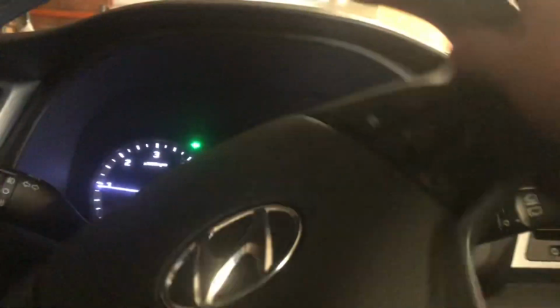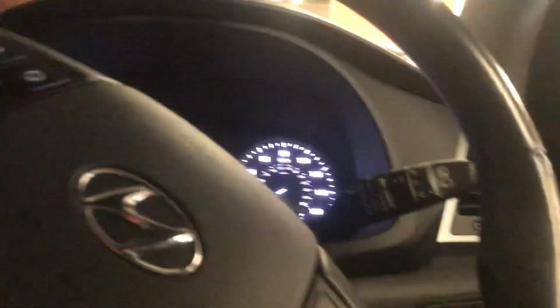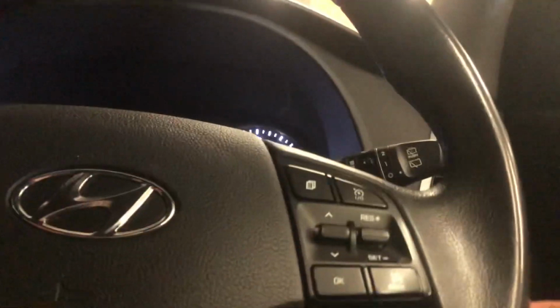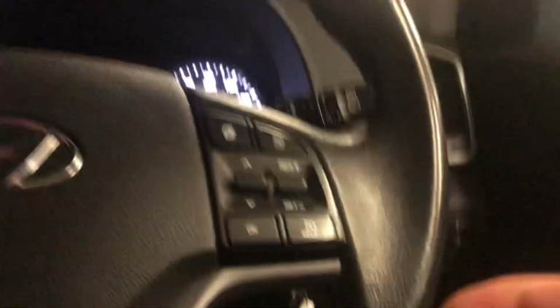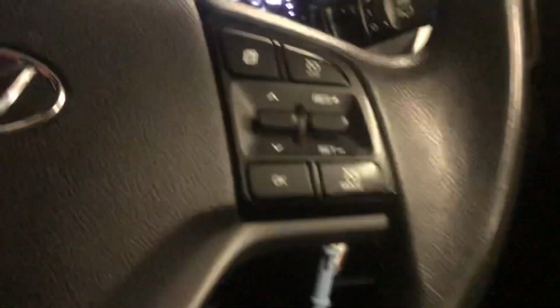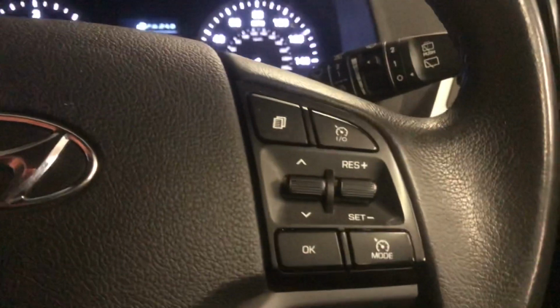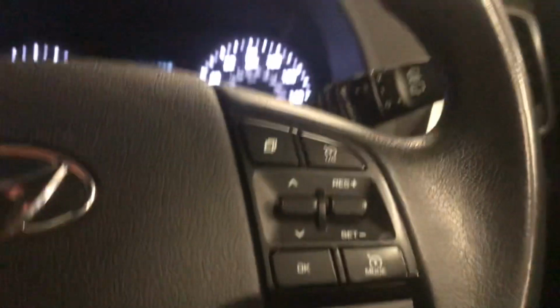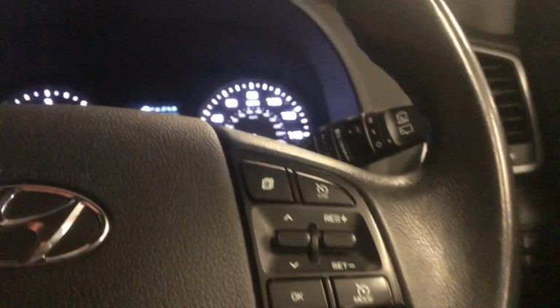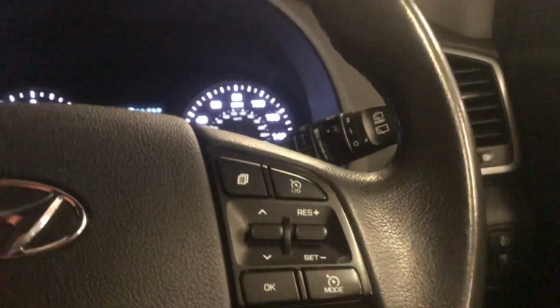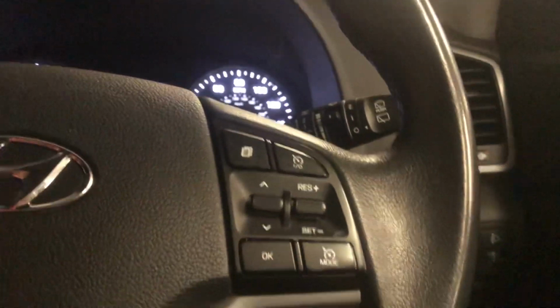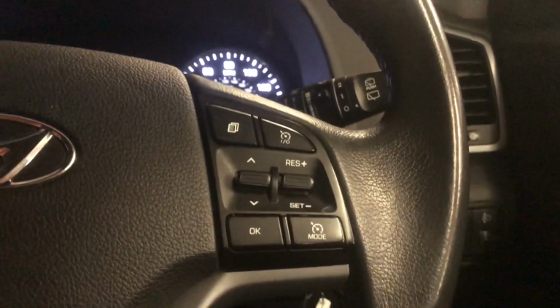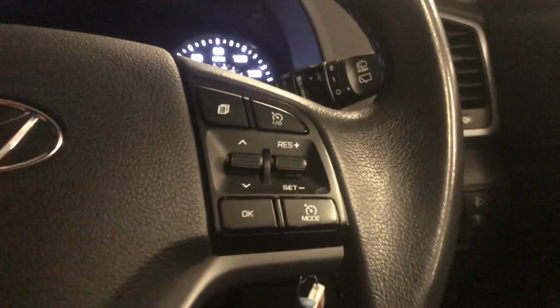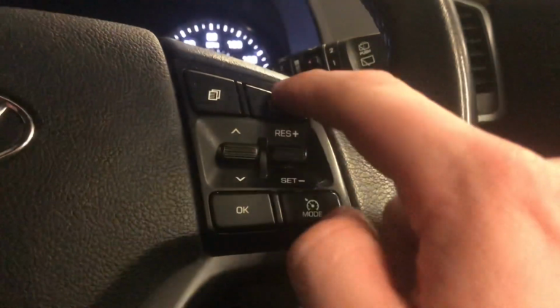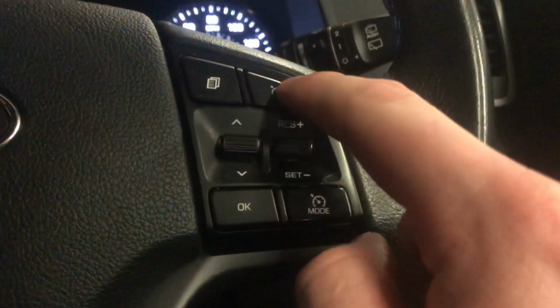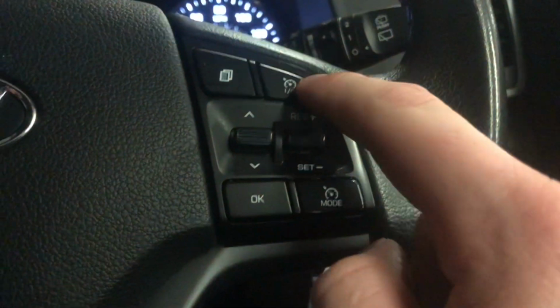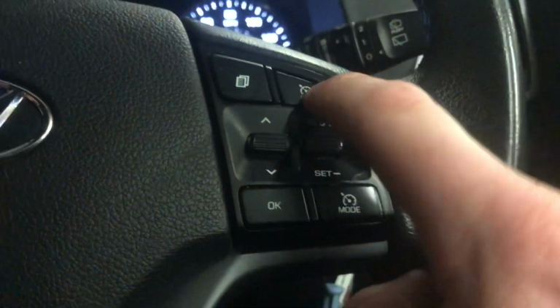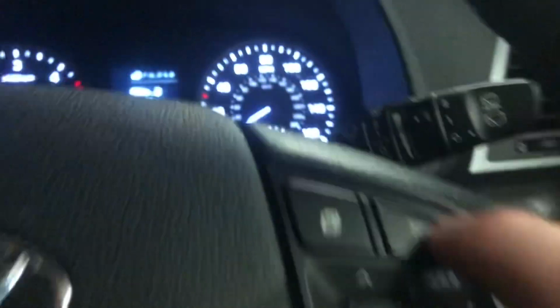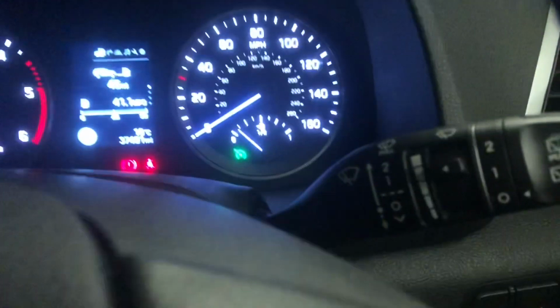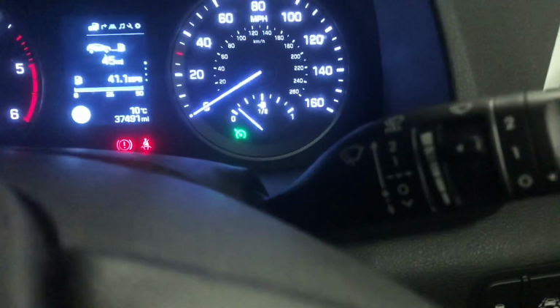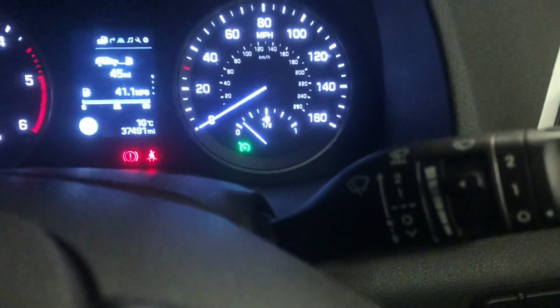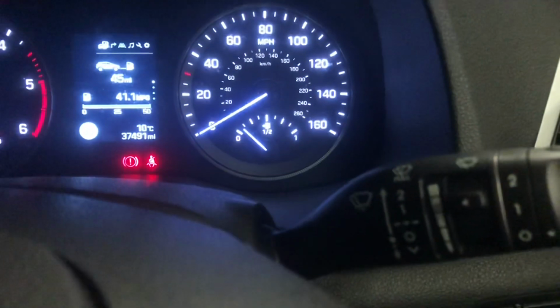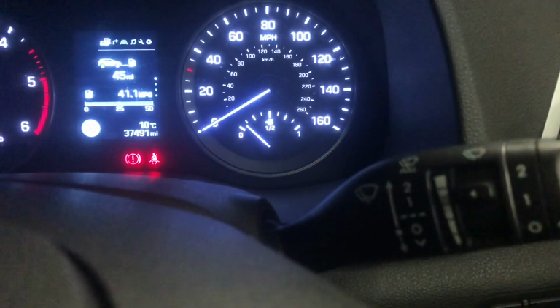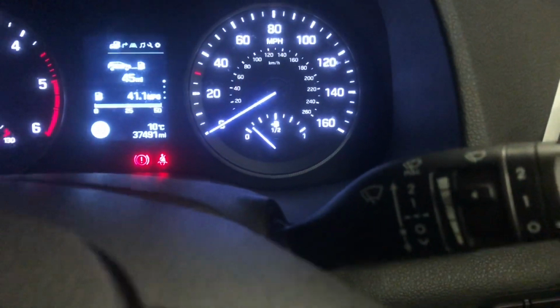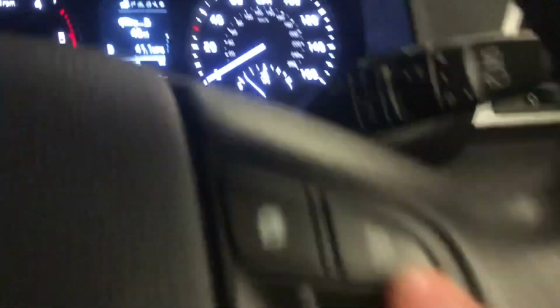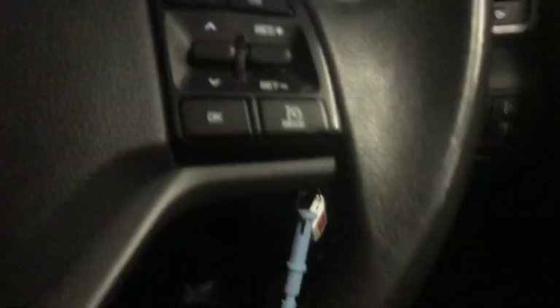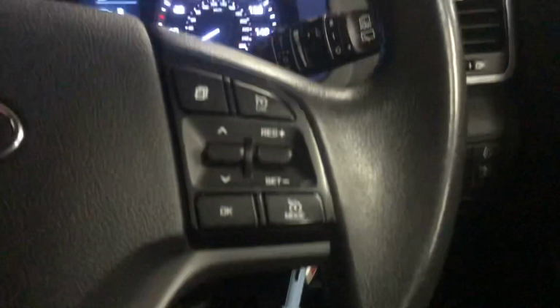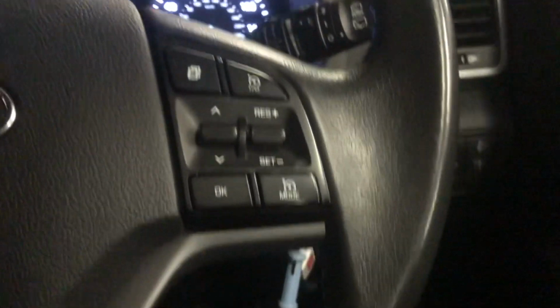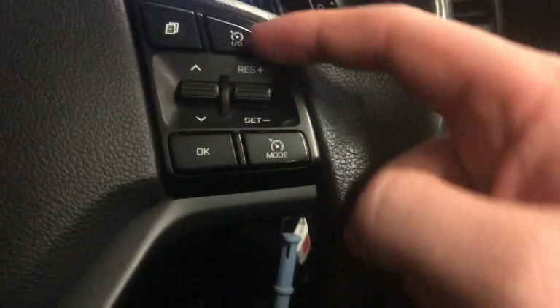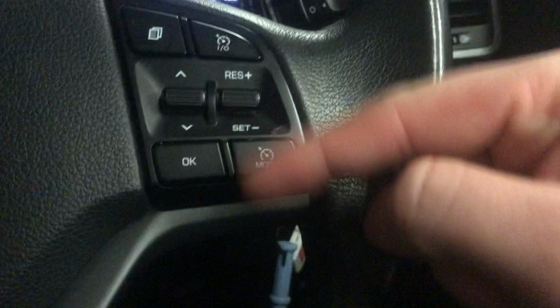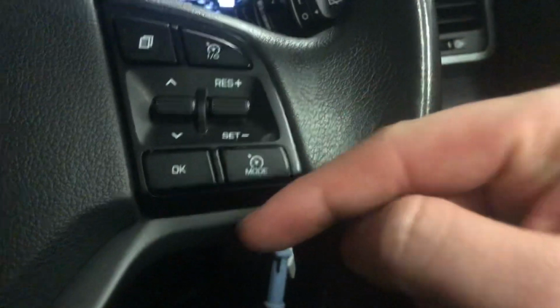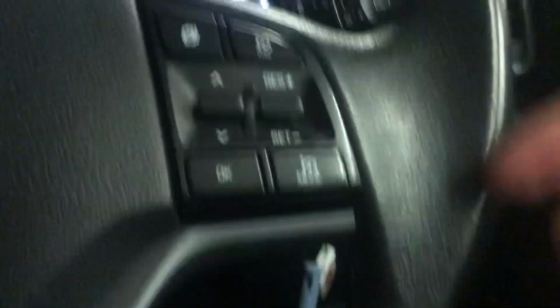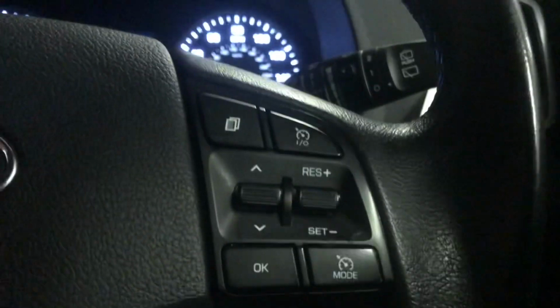On the right hand side here you've got your cruise control. To set your desired speed, press this button here — that will turn it on and you'll see a little green light come on. Get your desired speed and flick that down. Nice and simple.